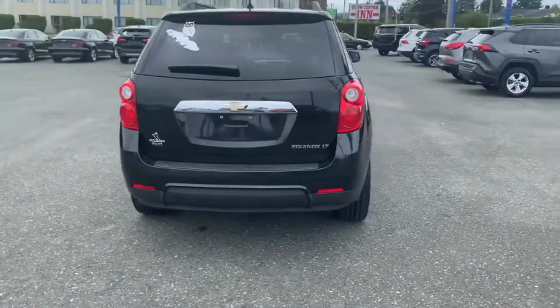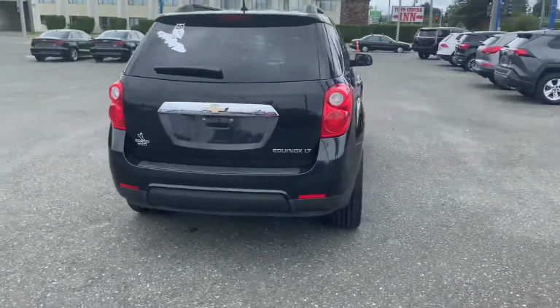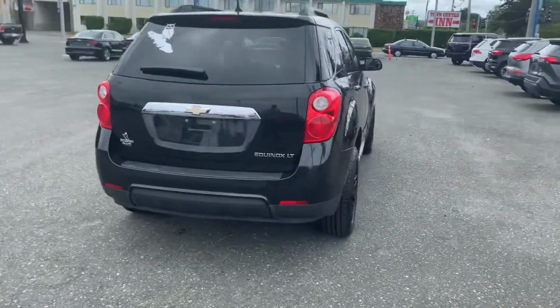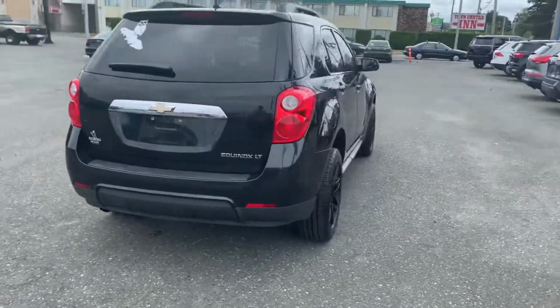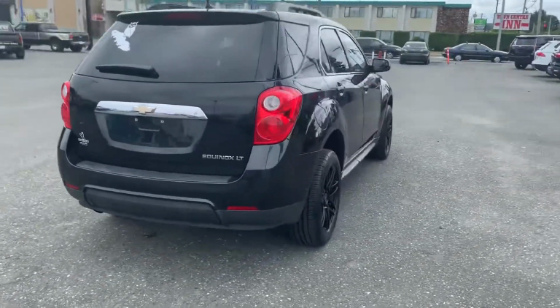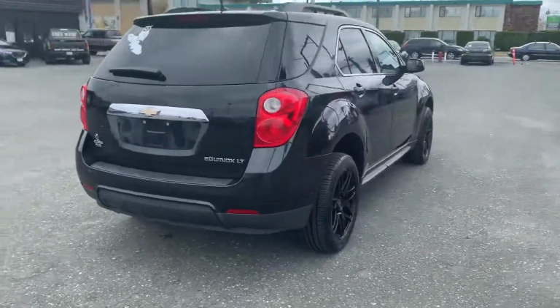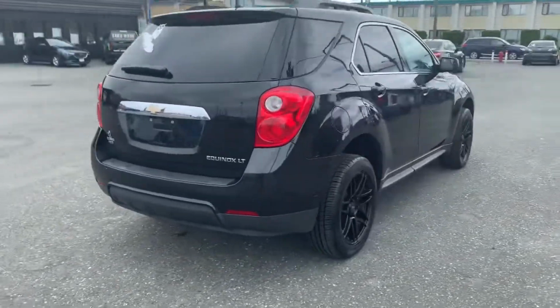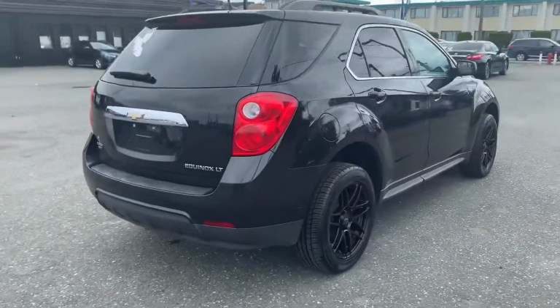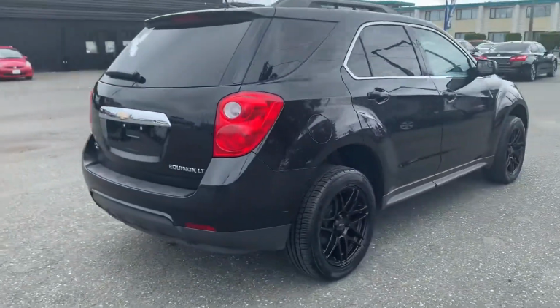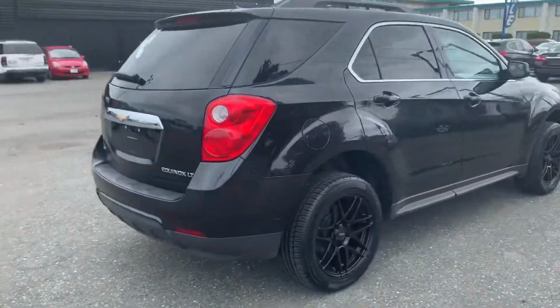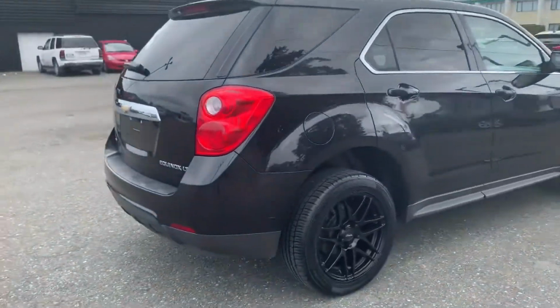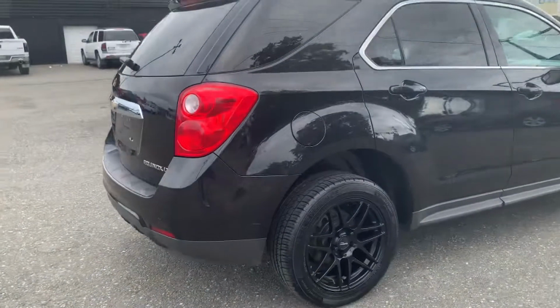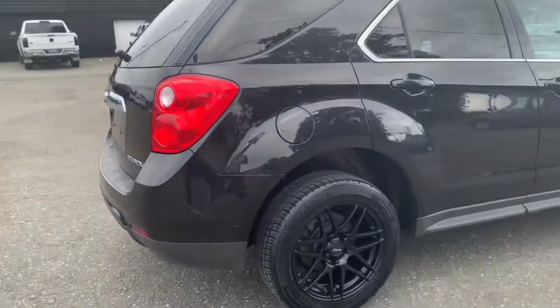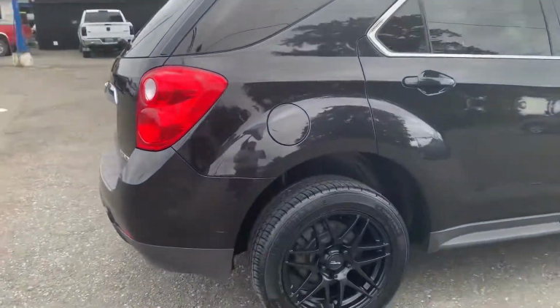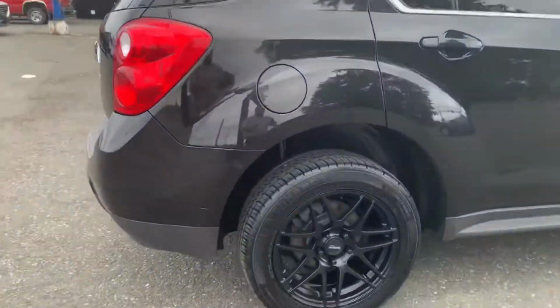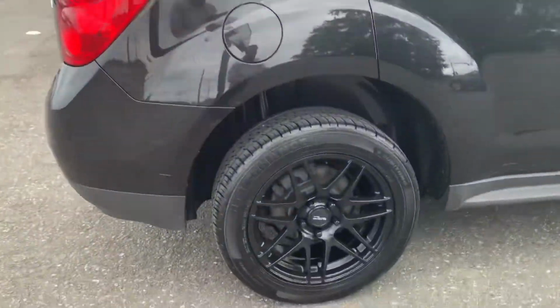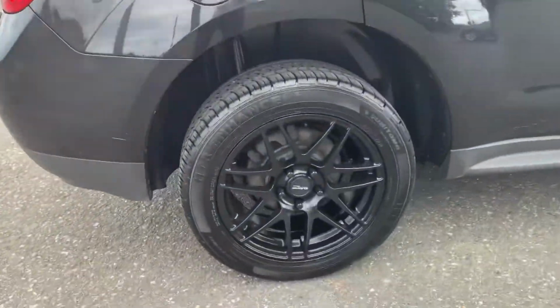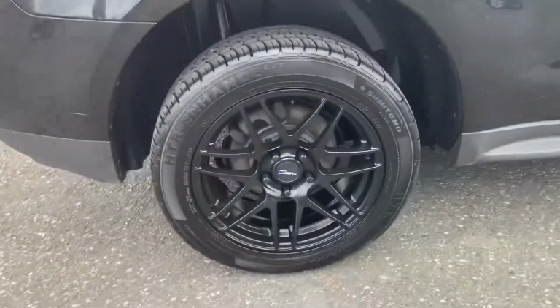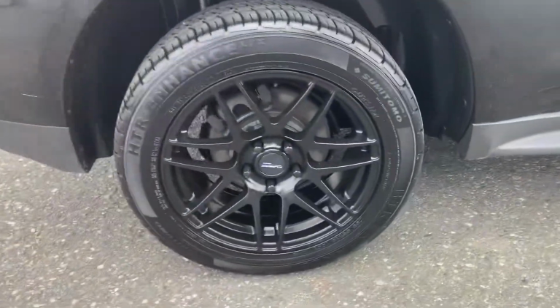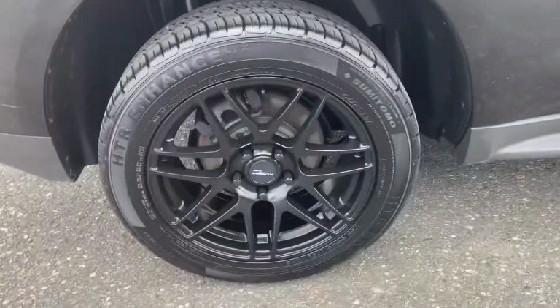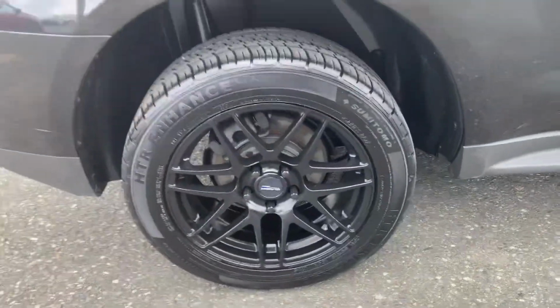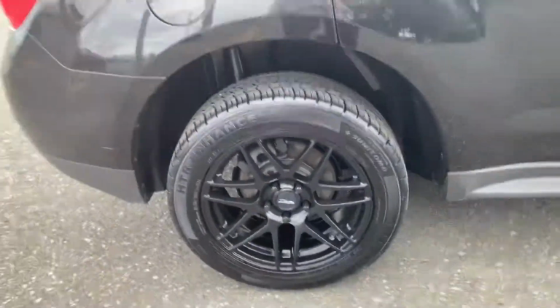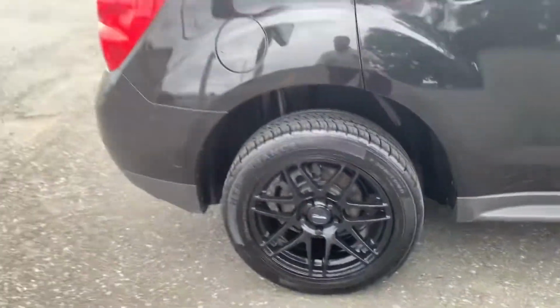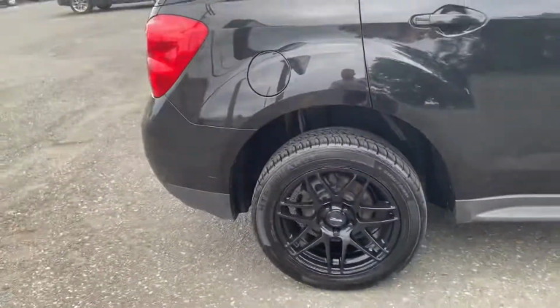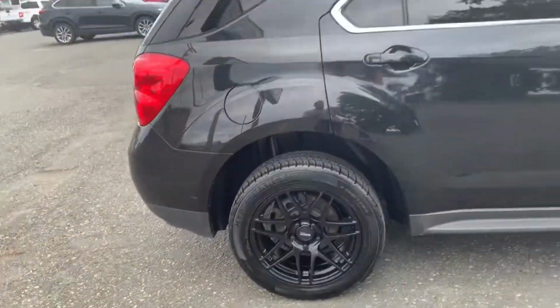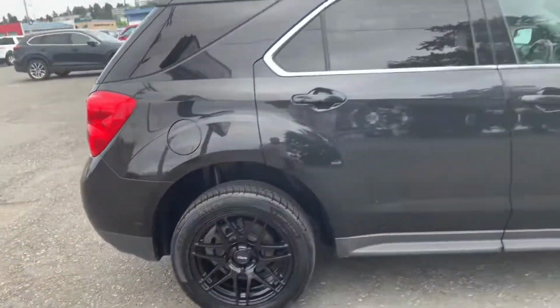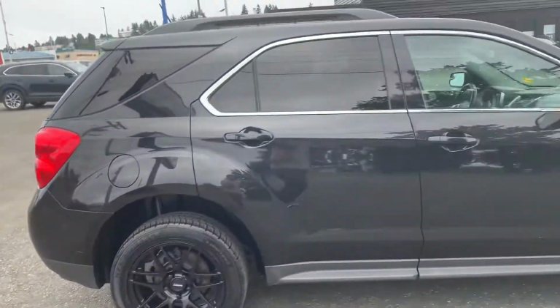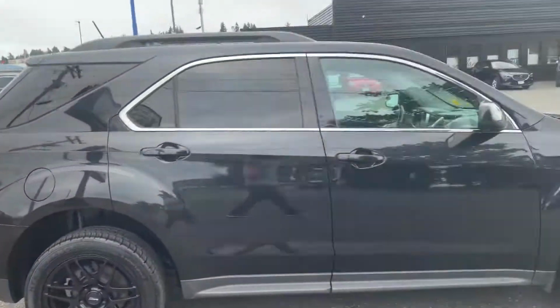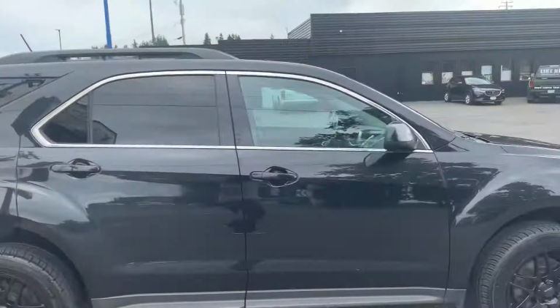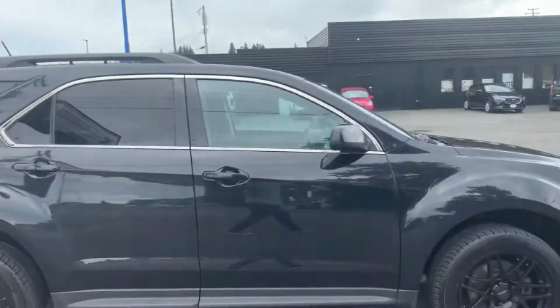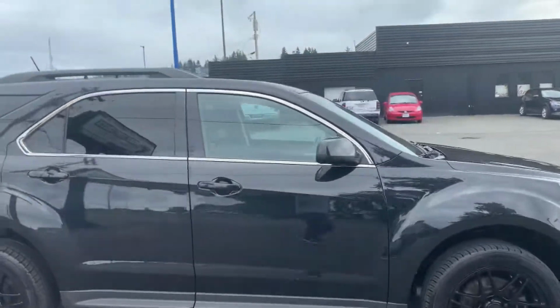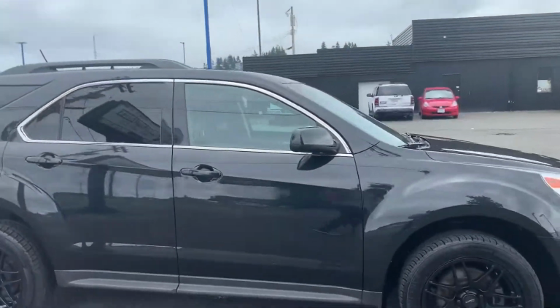I'm excited. Look at those aftermarket rims — looking sharp, eh? A complete delight. Part of the package.